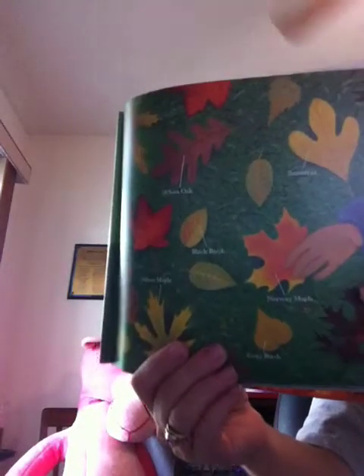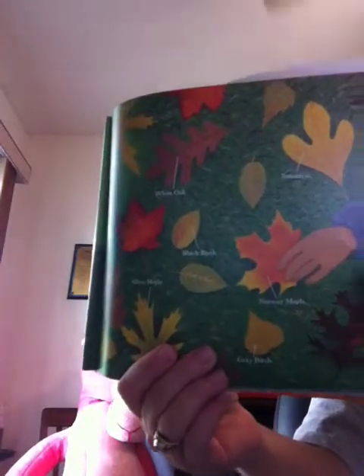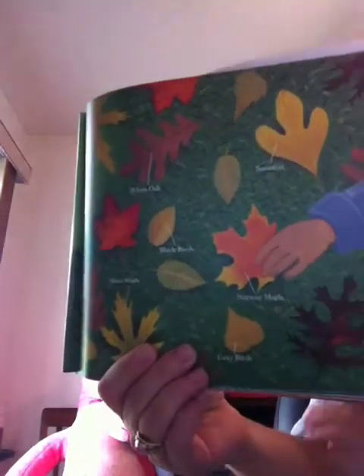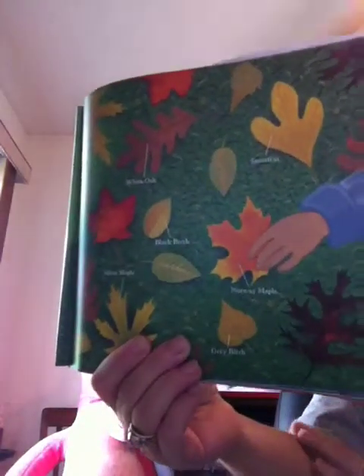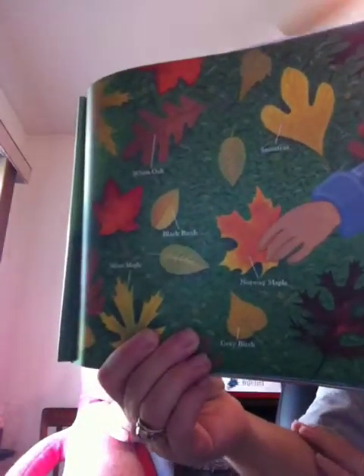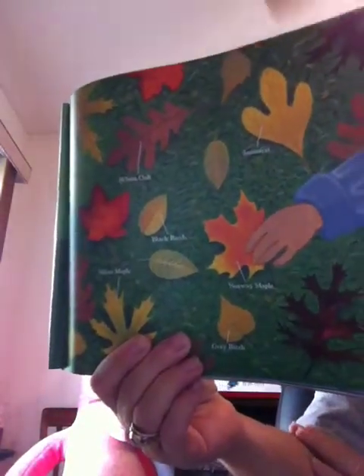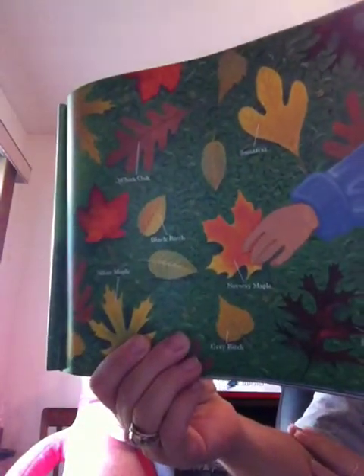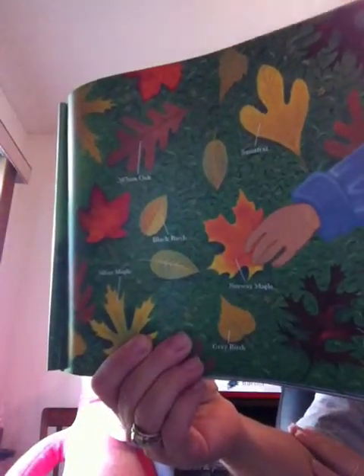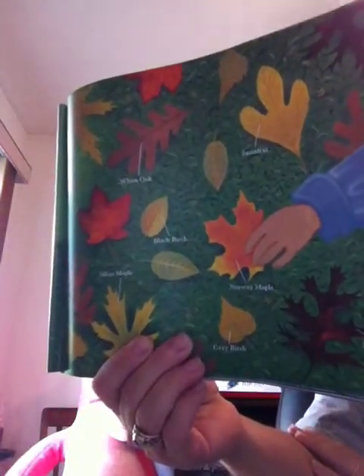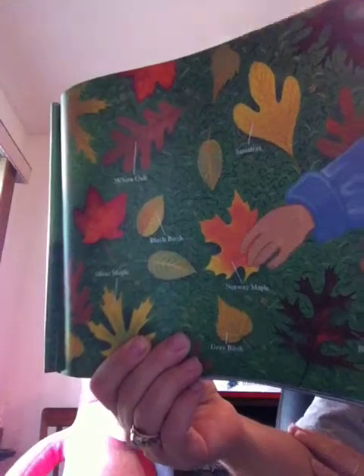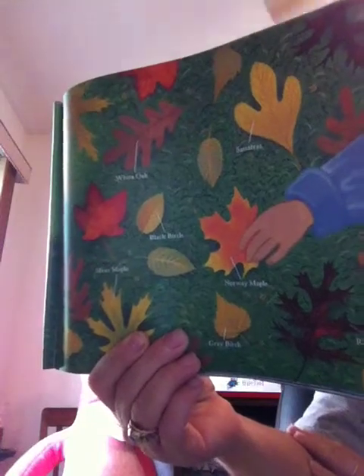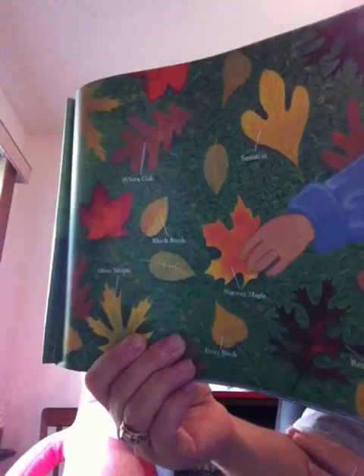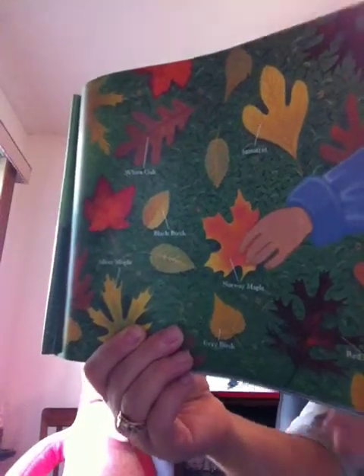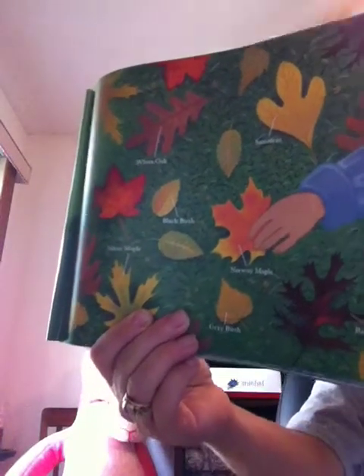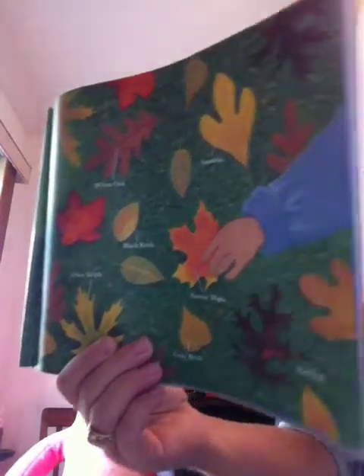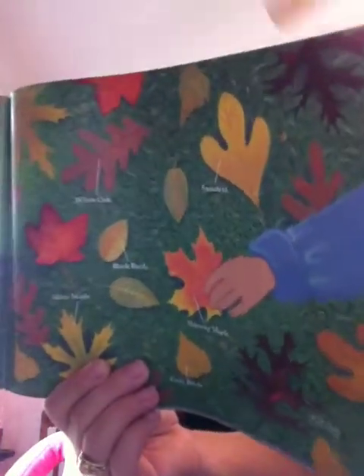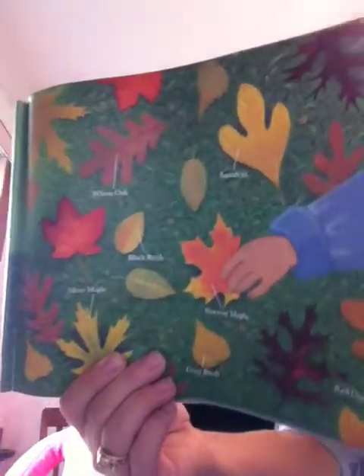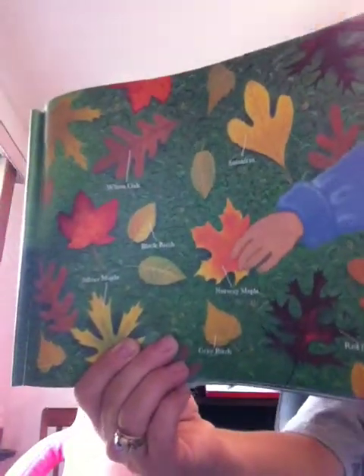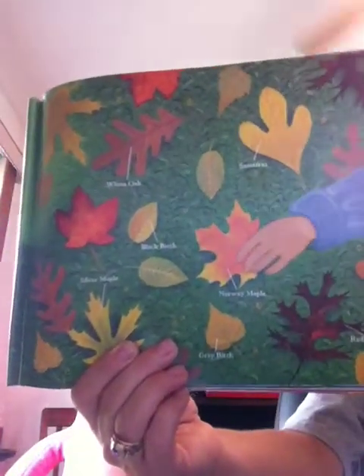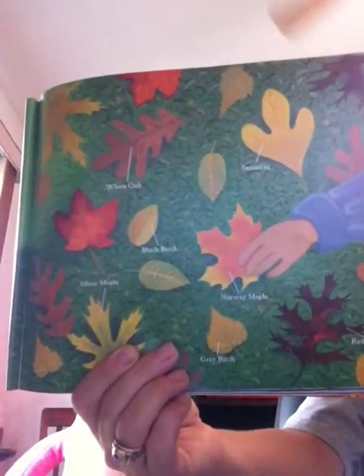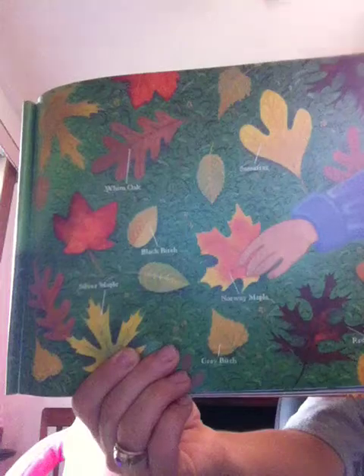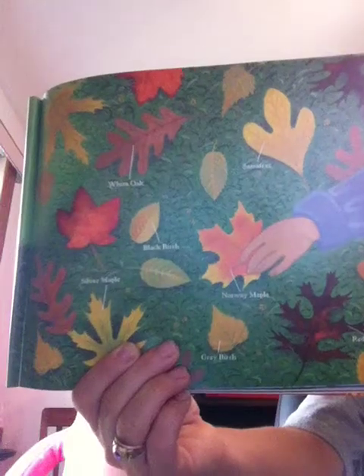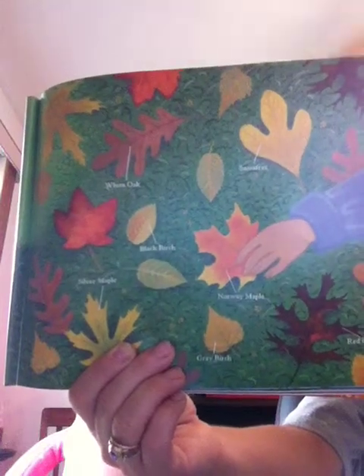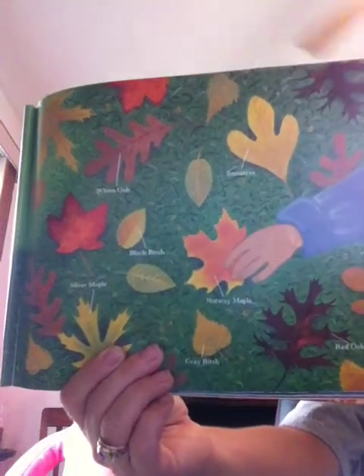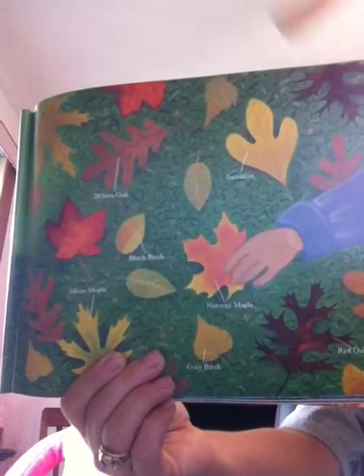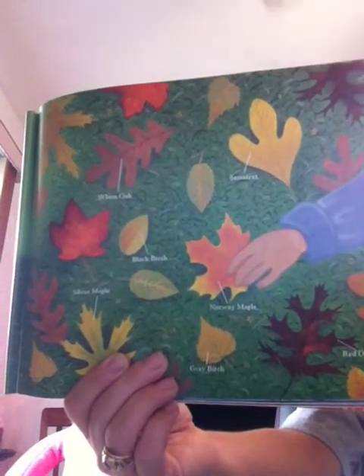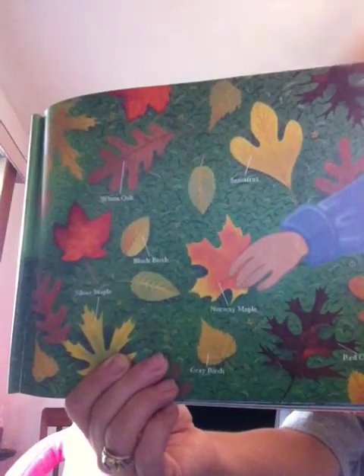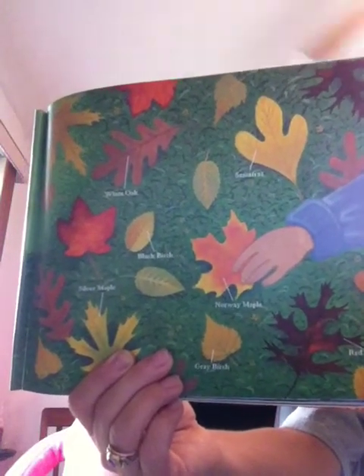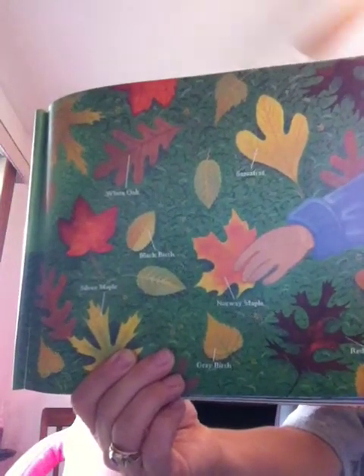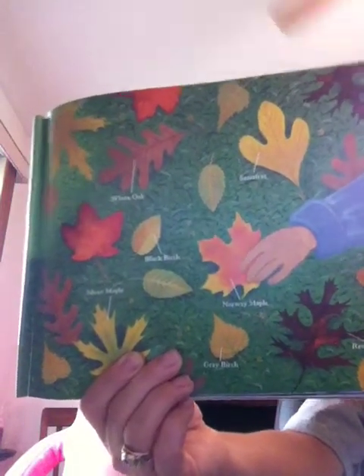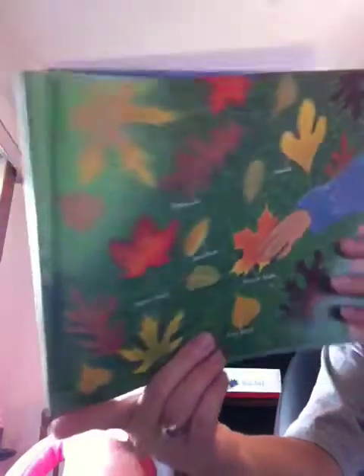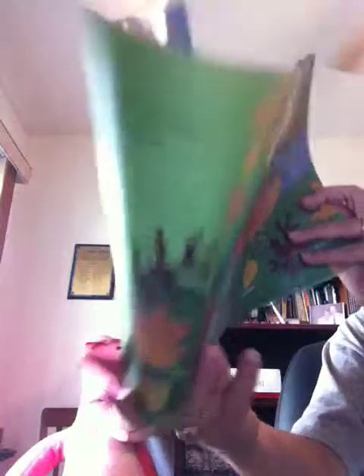Leaves come in different sizes and shapes as well as colors. Some leaves are wide and others are narrow. Some have points while others may be rounded. How many different kinds can you find?